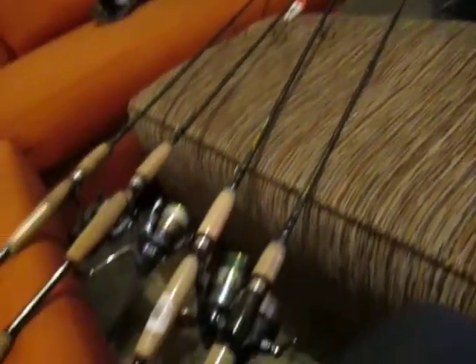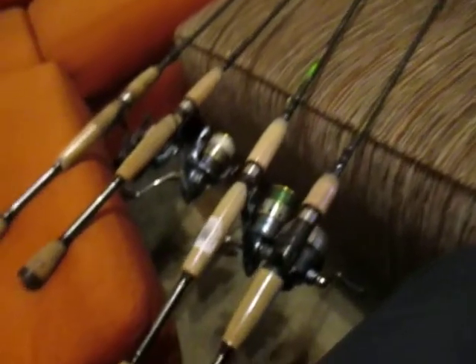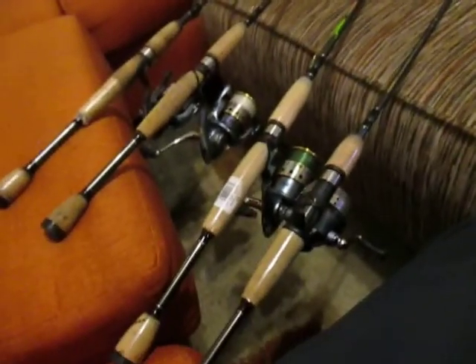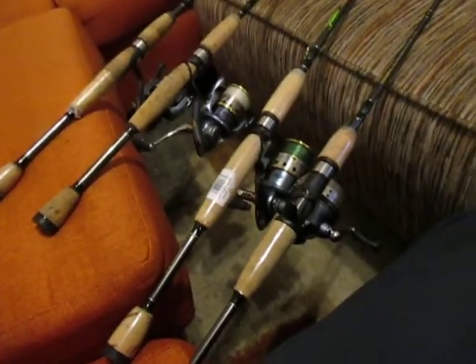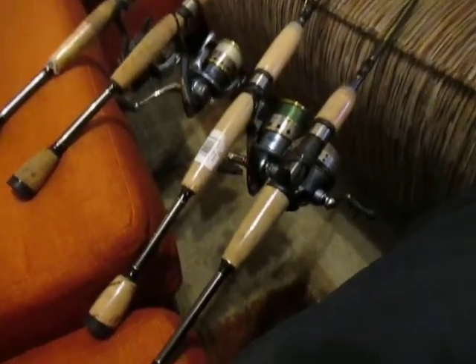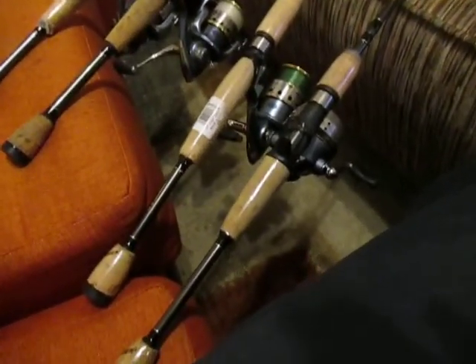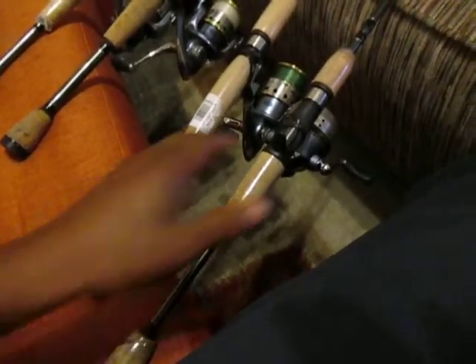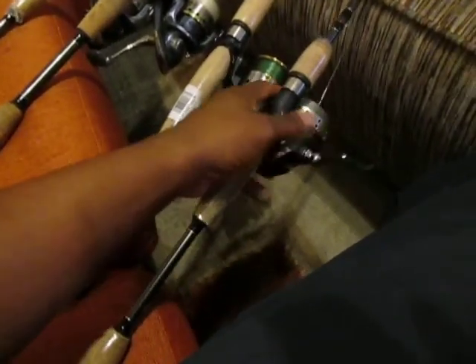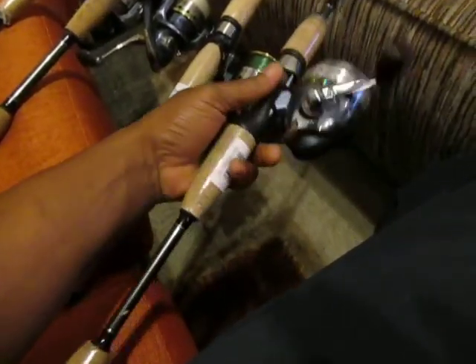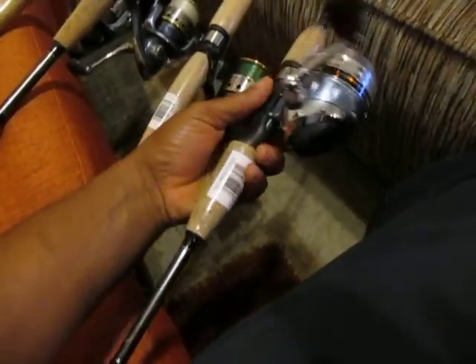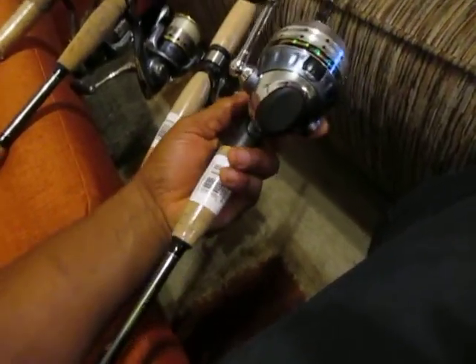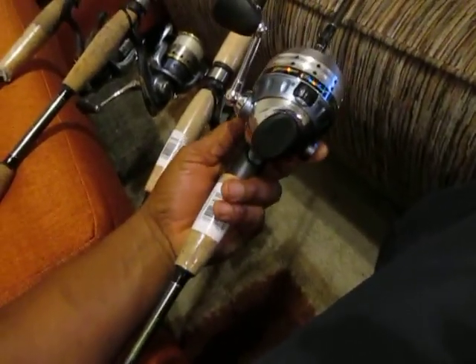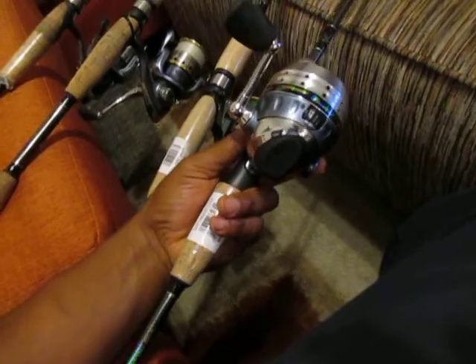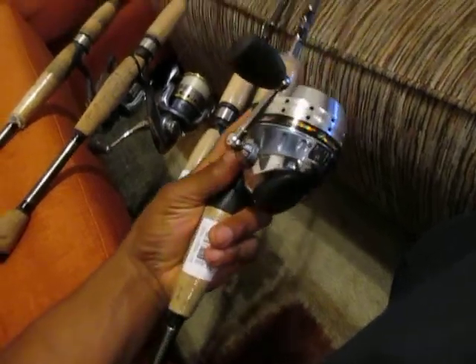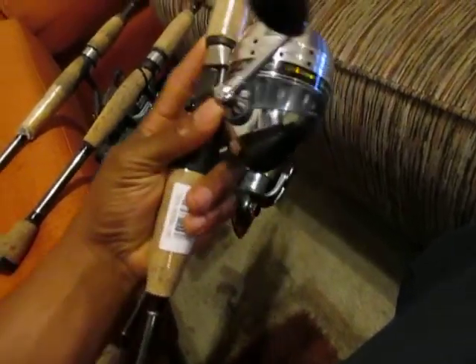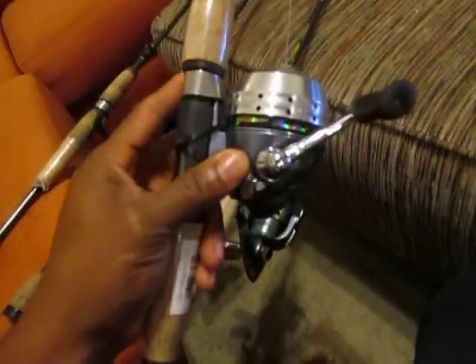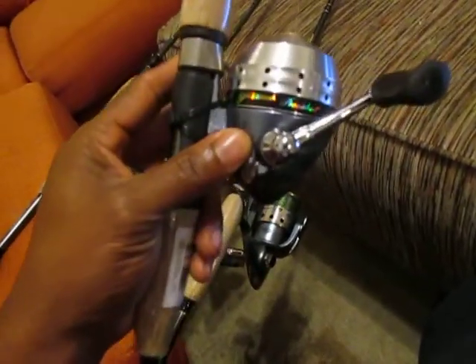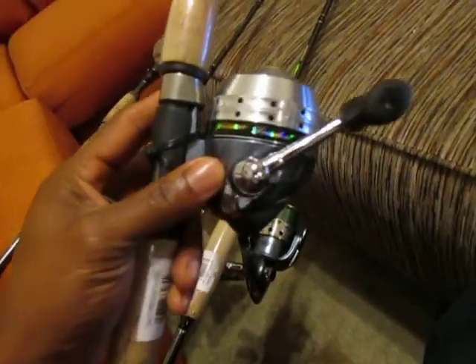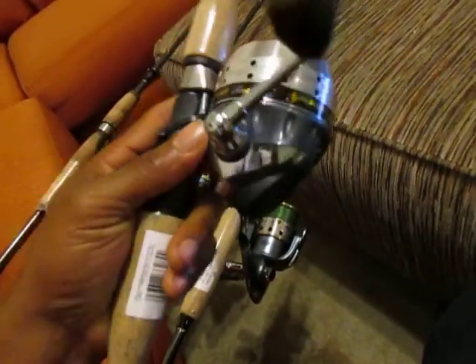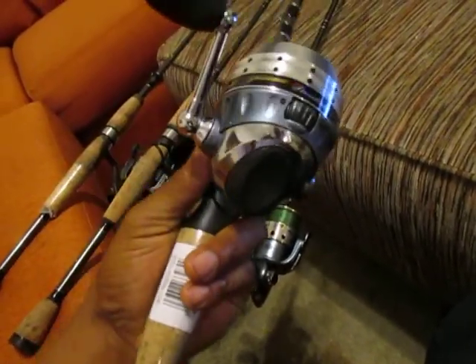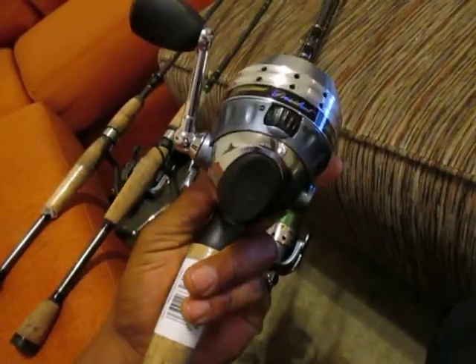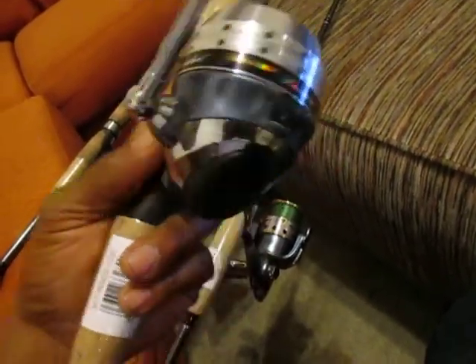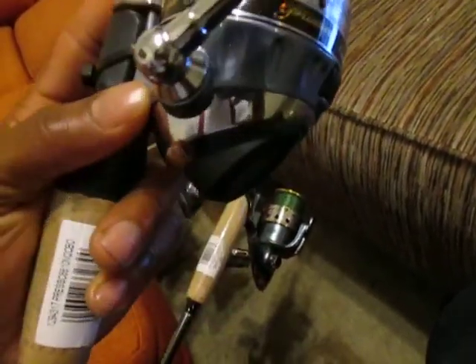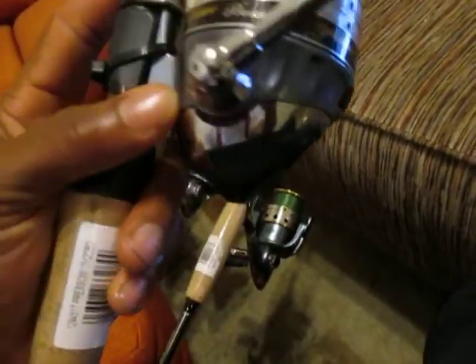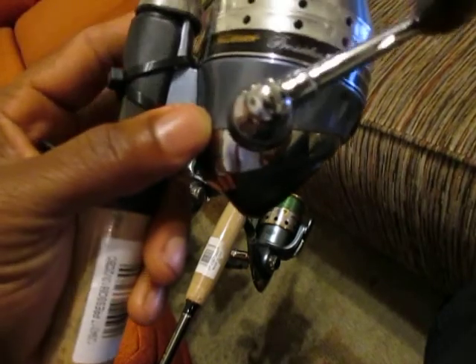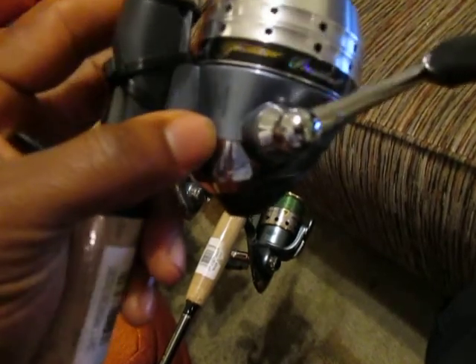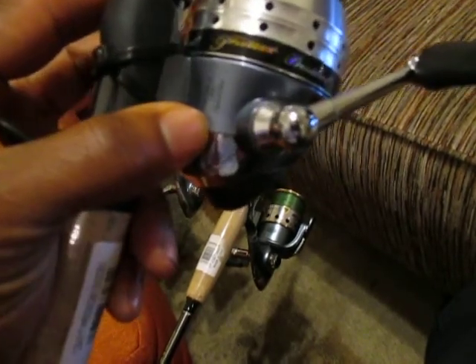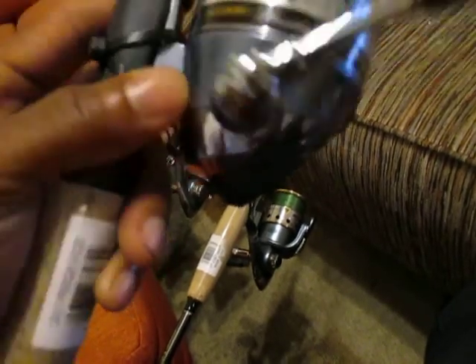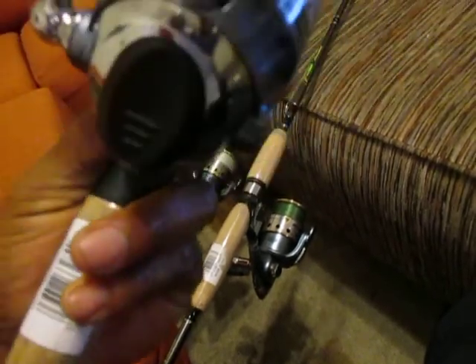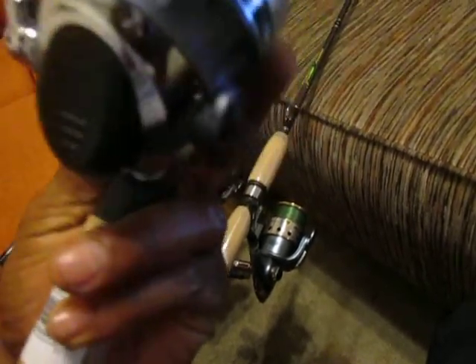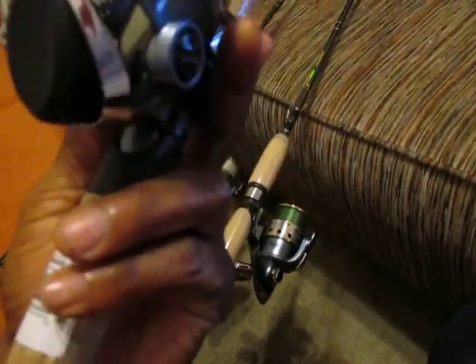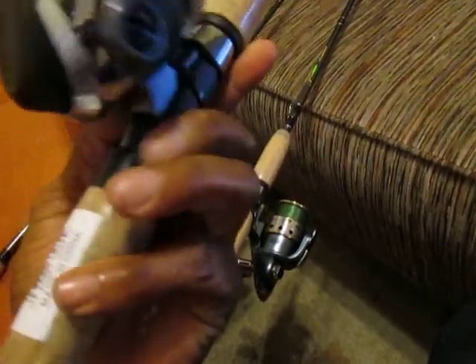And this is the Pflueger President. About a week or so ago I purchased the spinning reel, and I'm excited to see what this is going to do. It actually has, I think, six ball bearings in it.